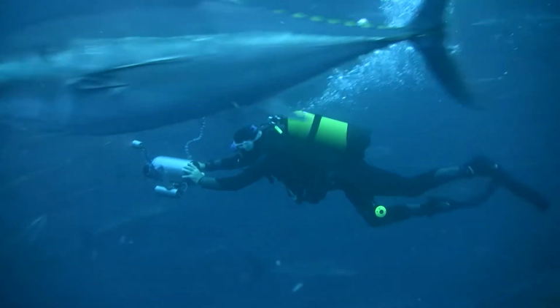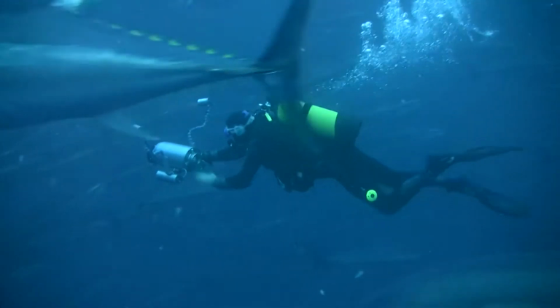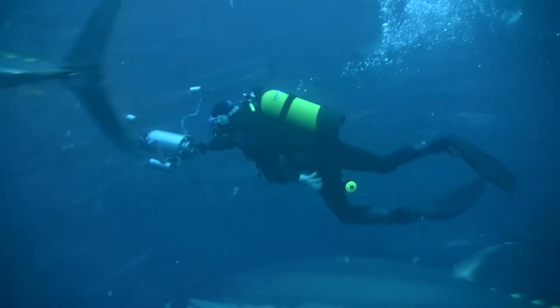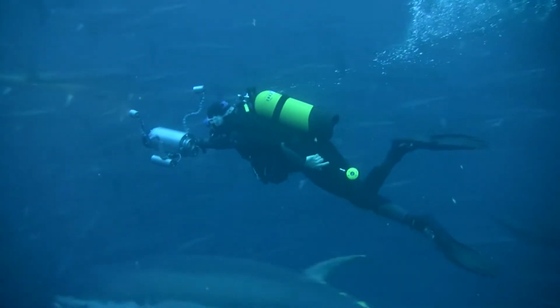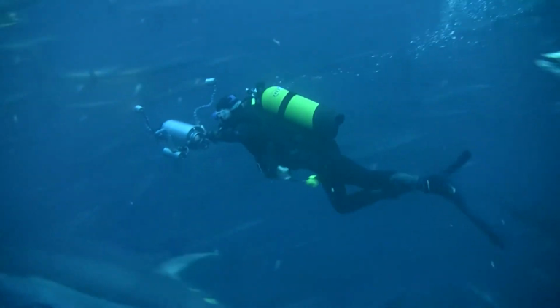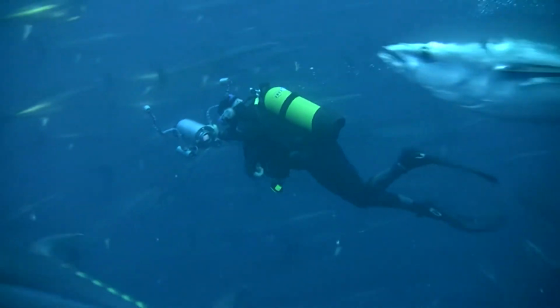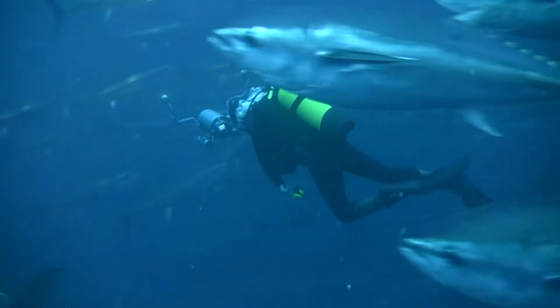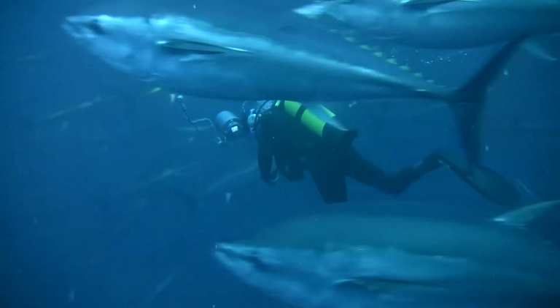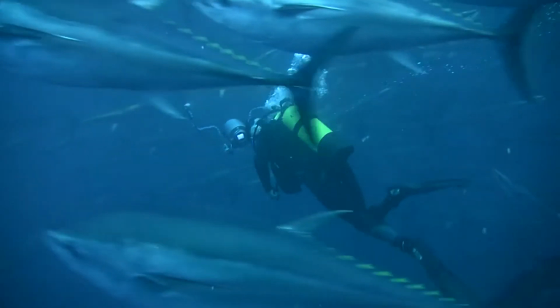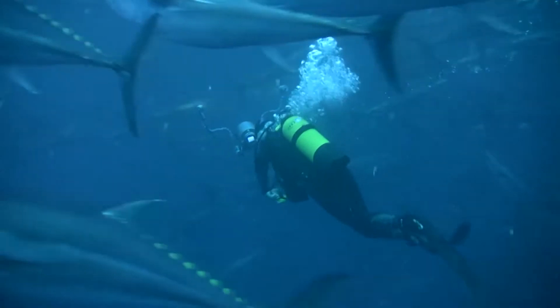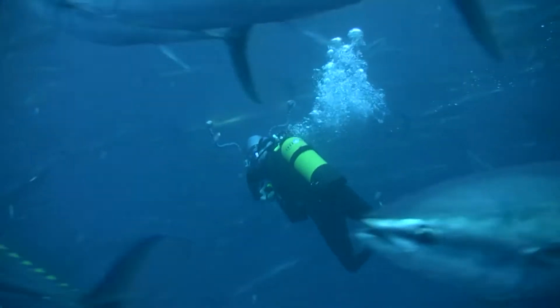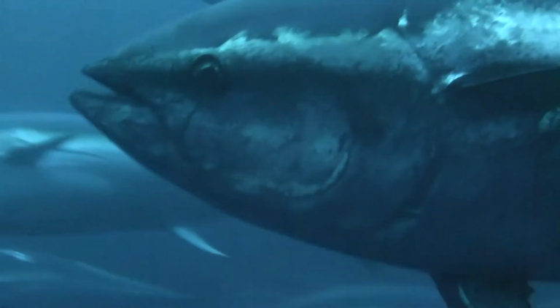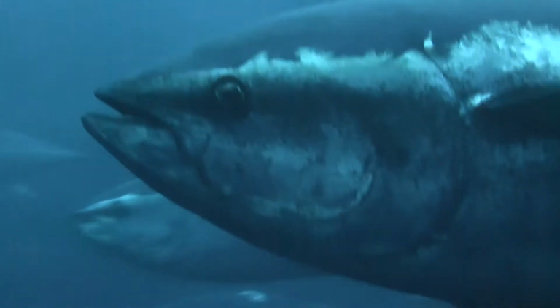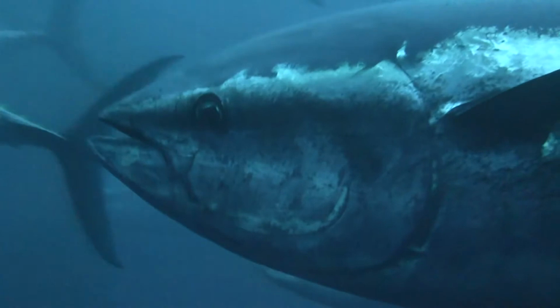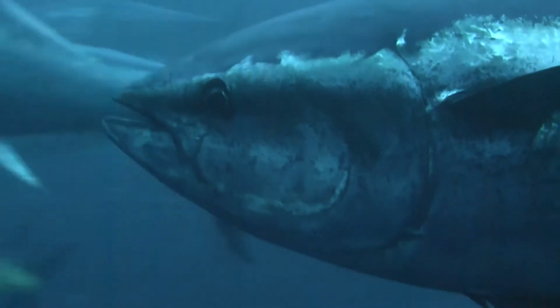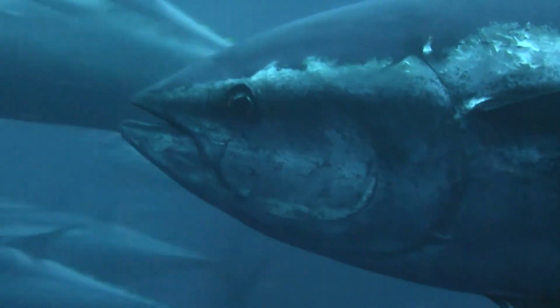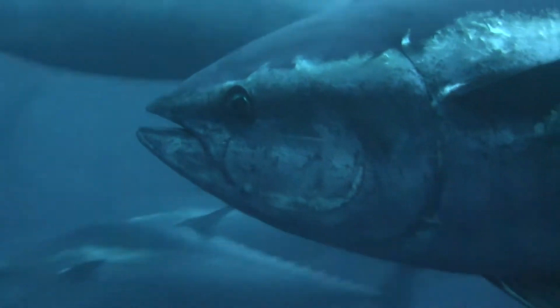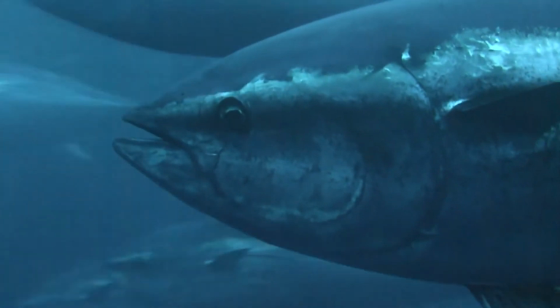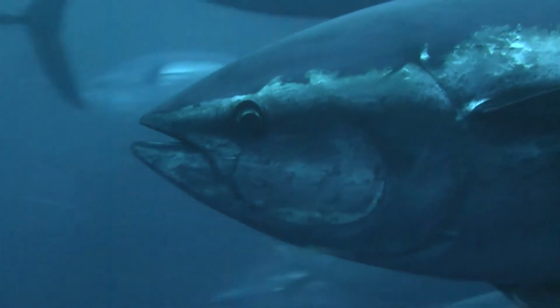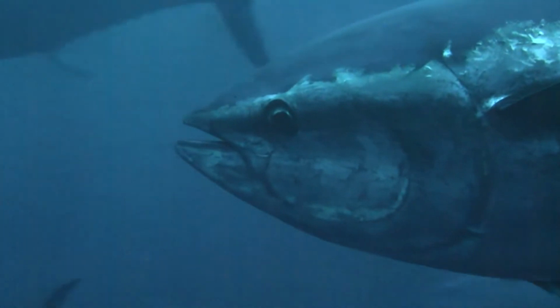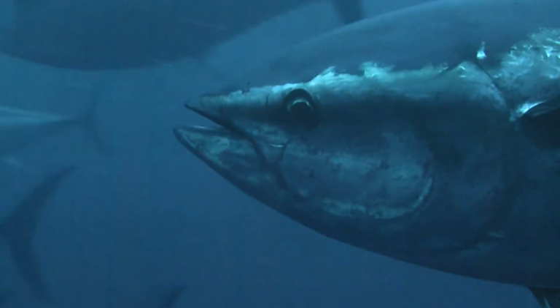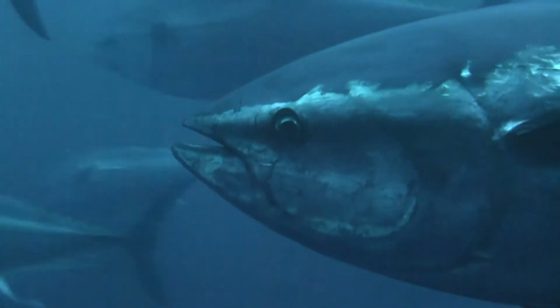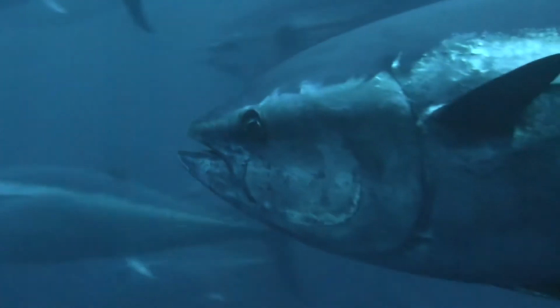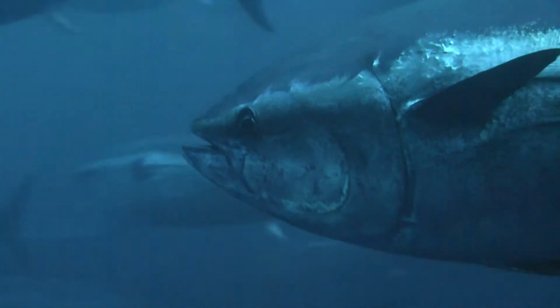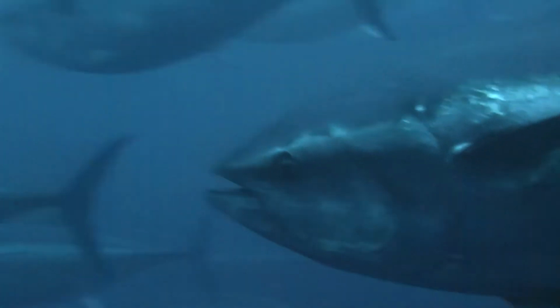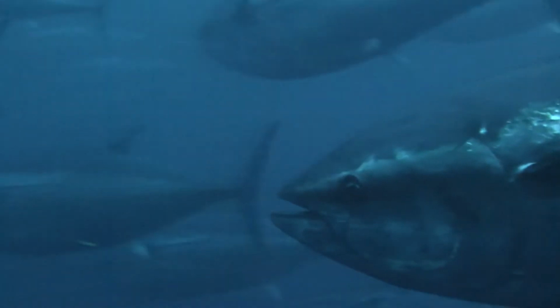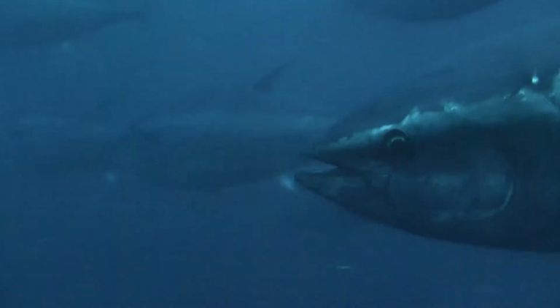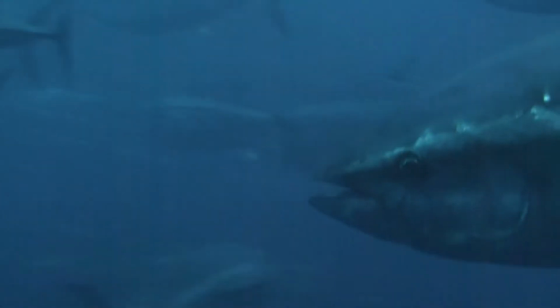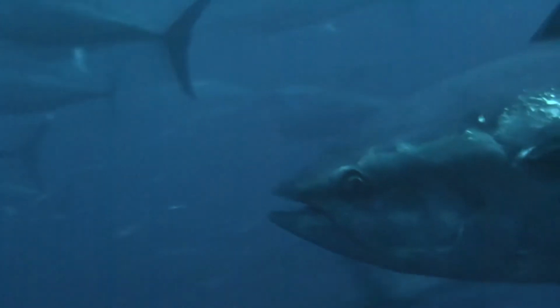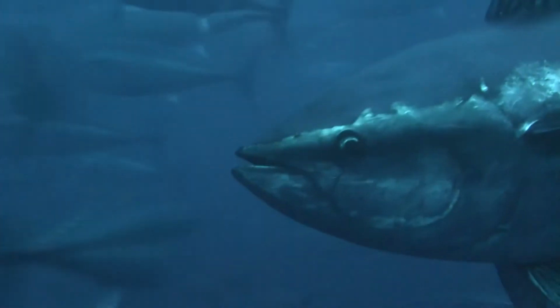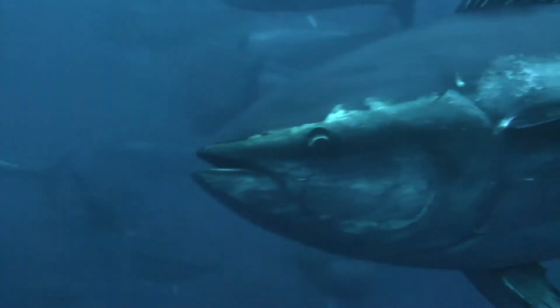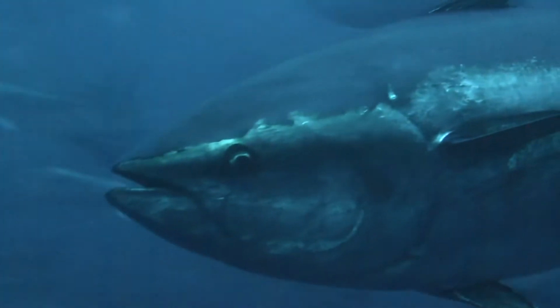Sixty fish farms like this currently exist in the Mediterranean Sea, and to maintain them all, 40,000 tons of juvenile tuna are captured every year. None of these fish will reproduce in captivity.